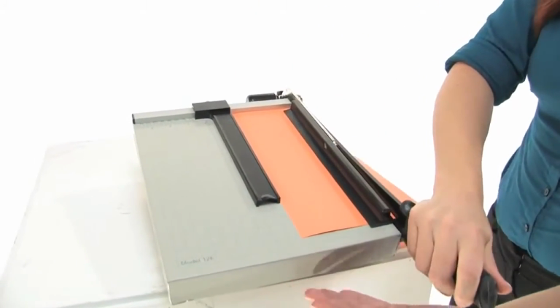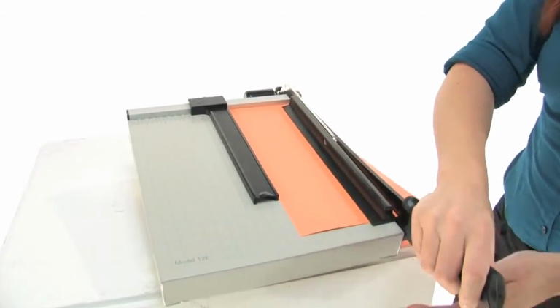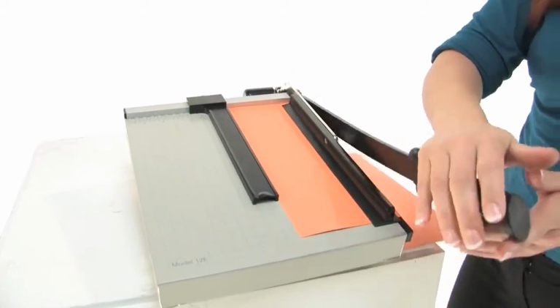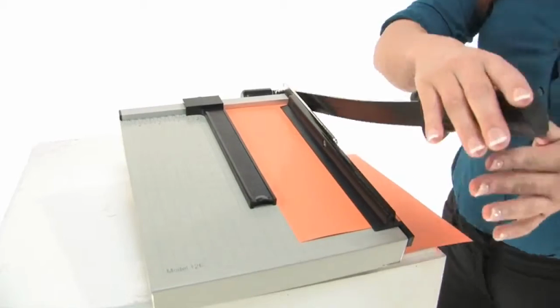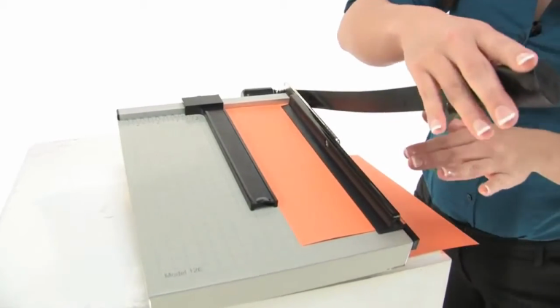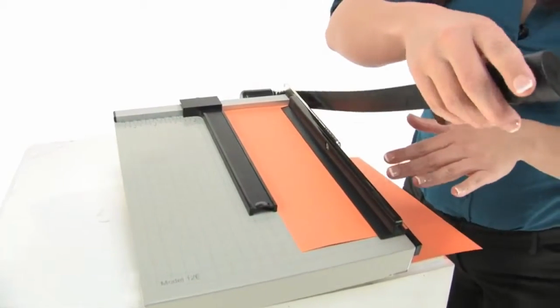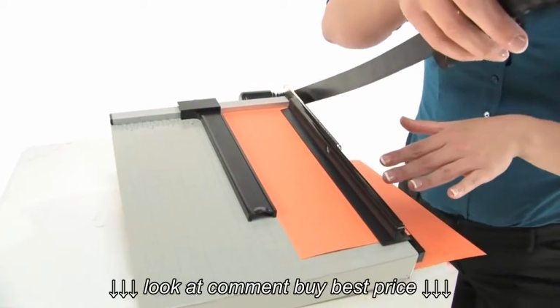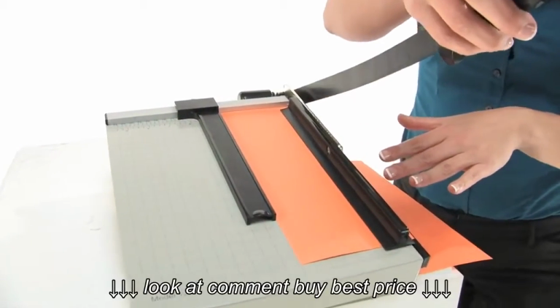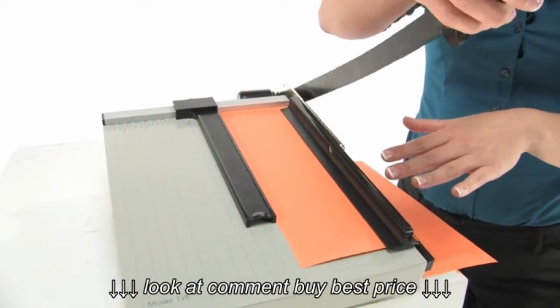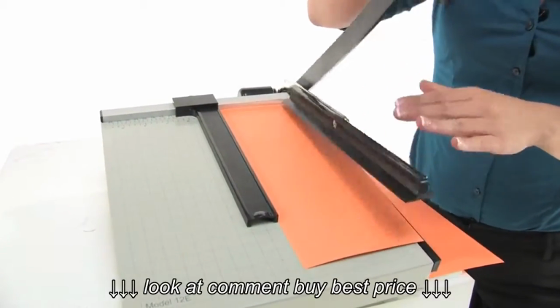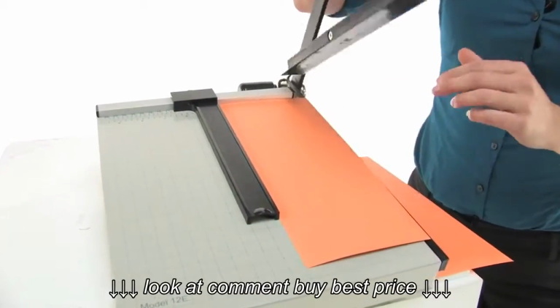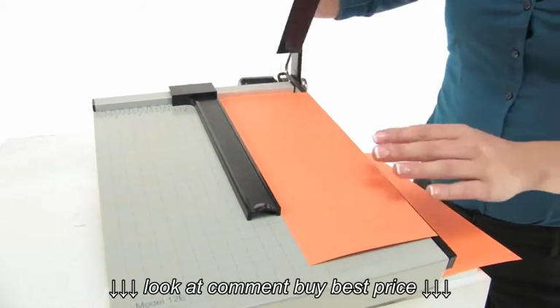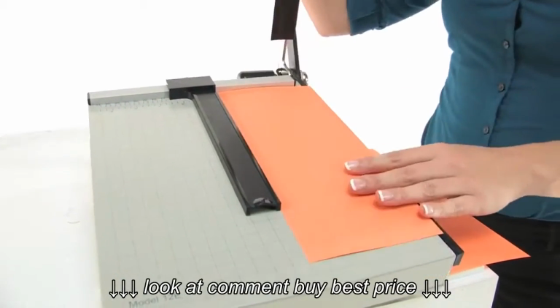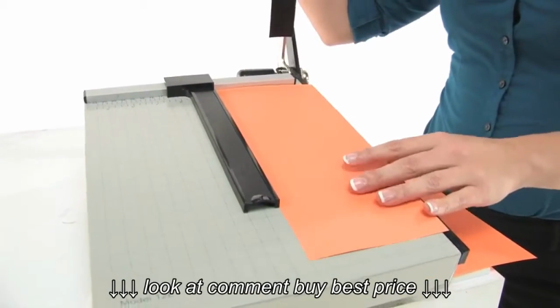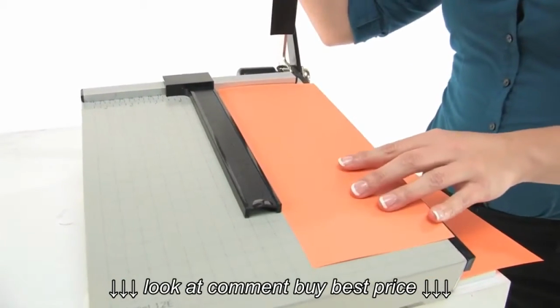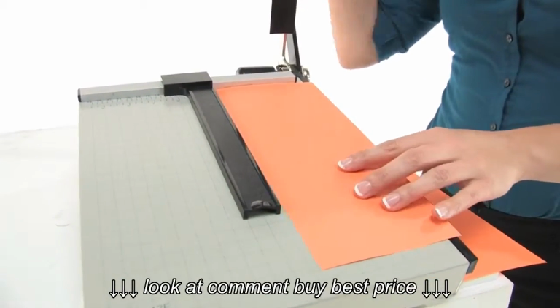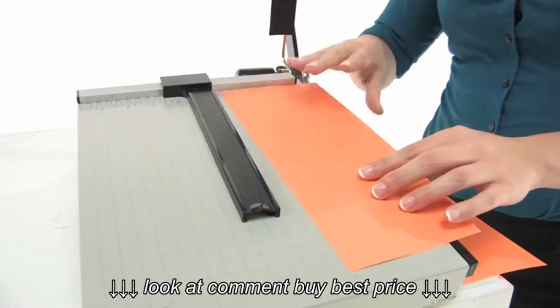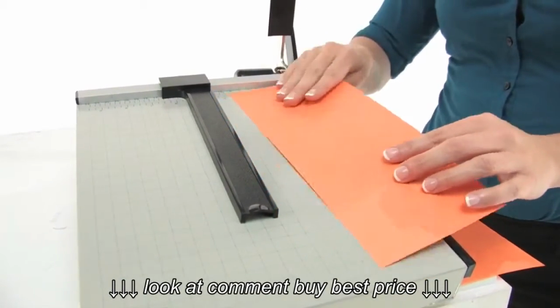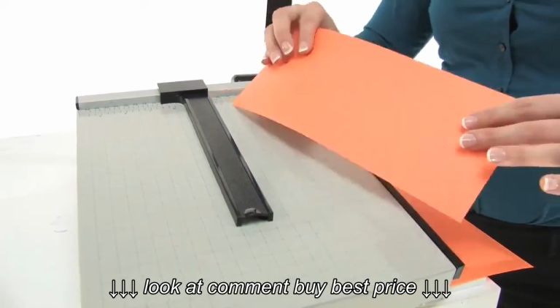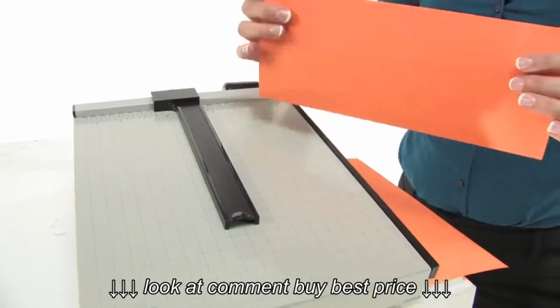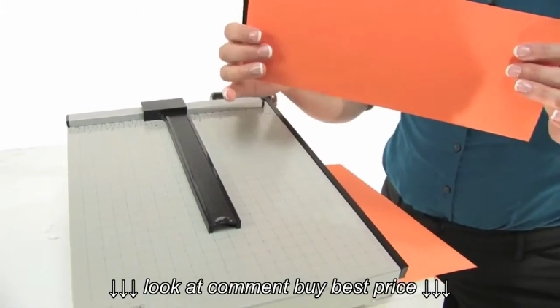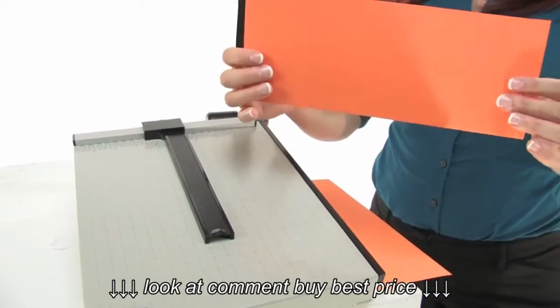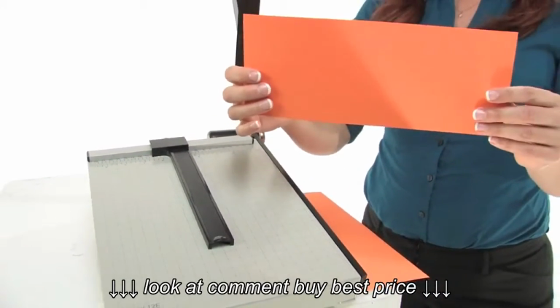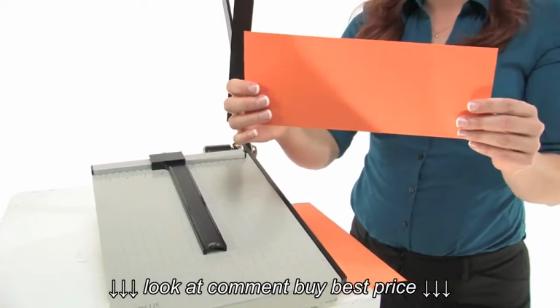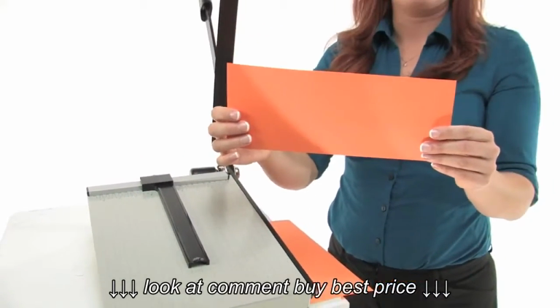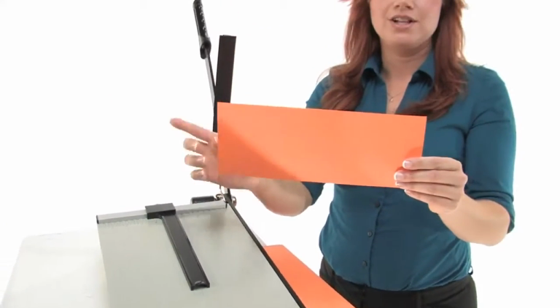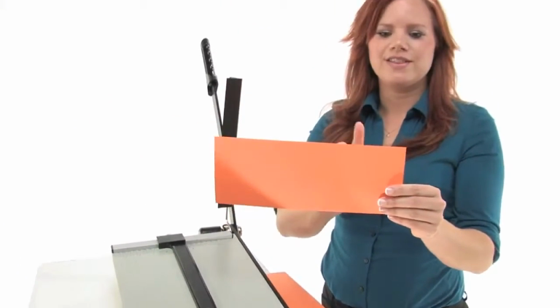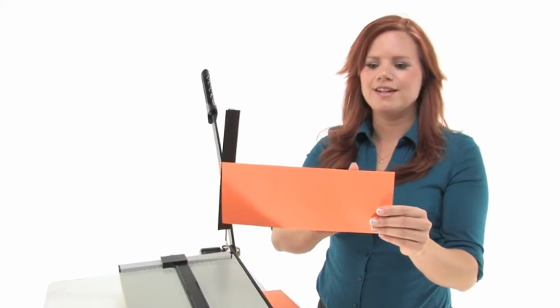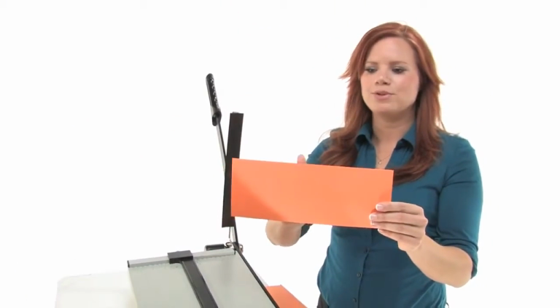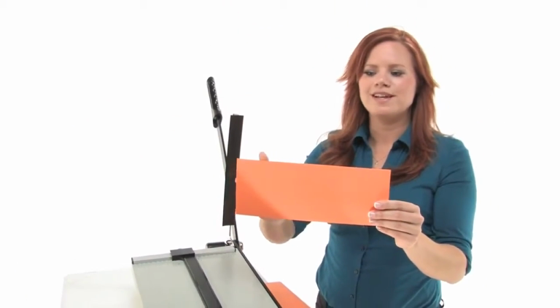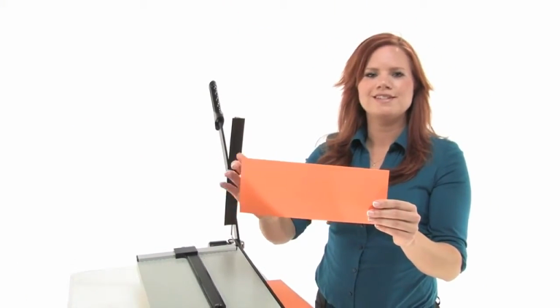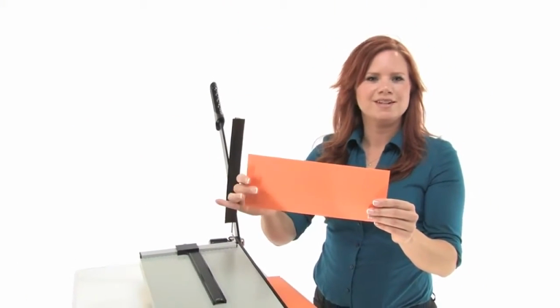They all have automatic clamps that hold your work to prevent shifting, and these can all do card stock, construction paper, and photo paper with a nice precise line.